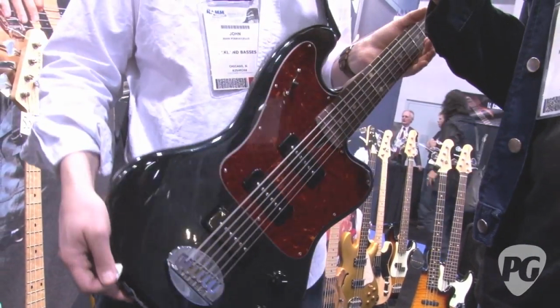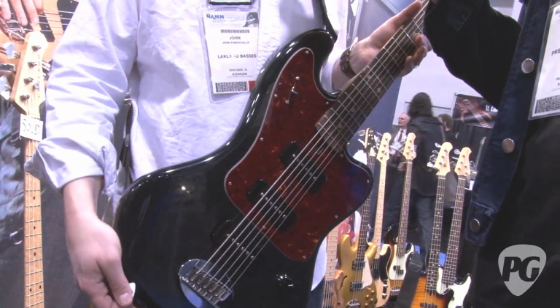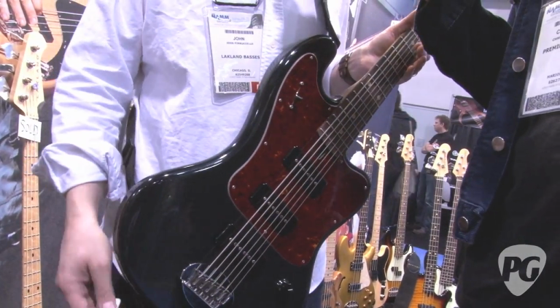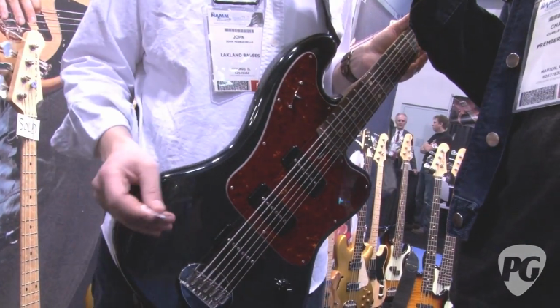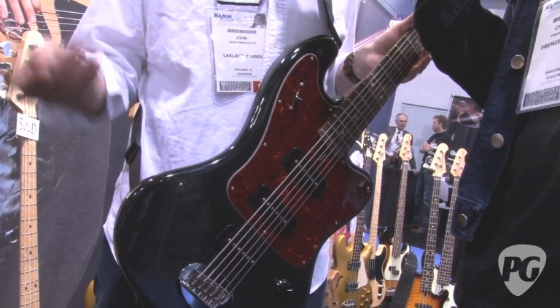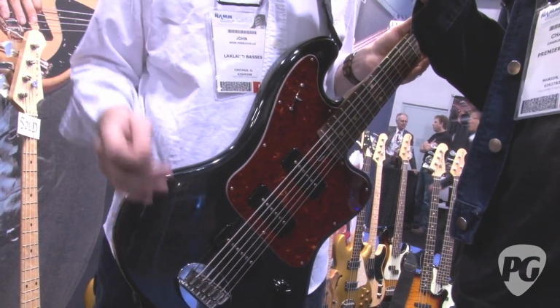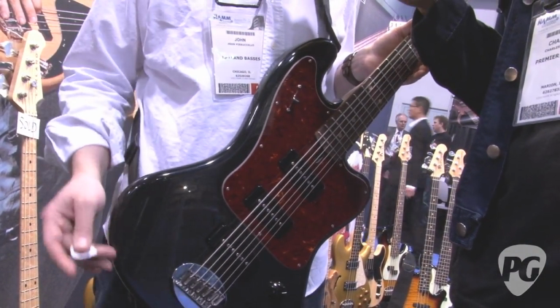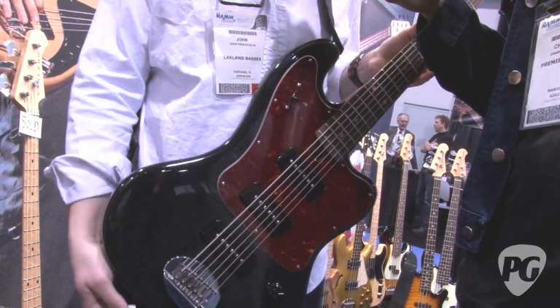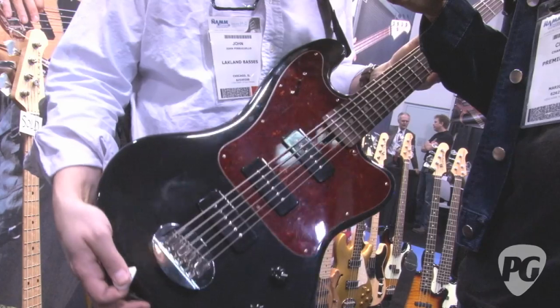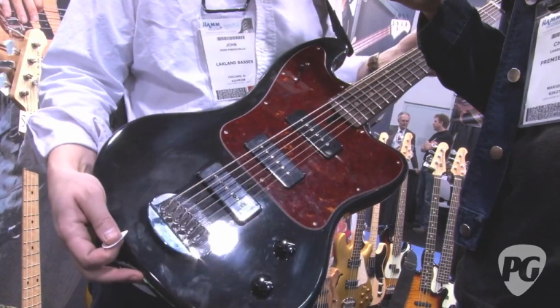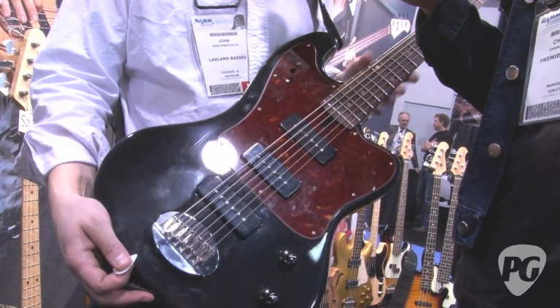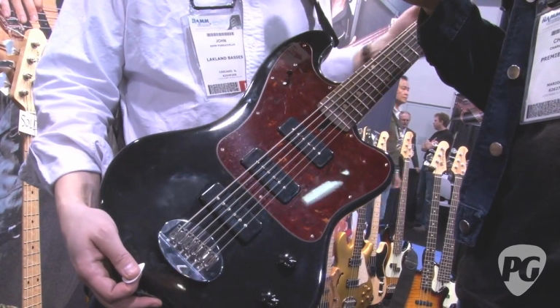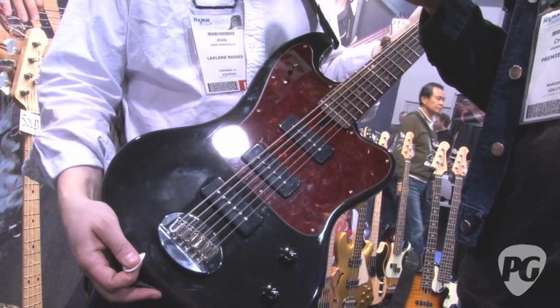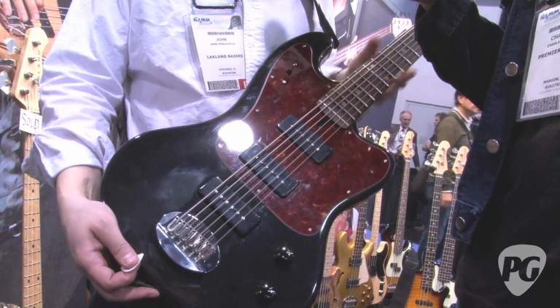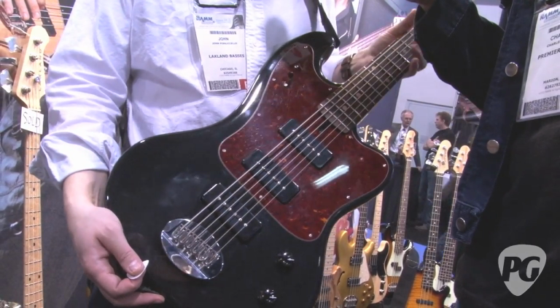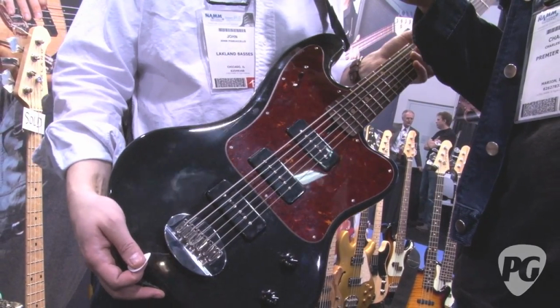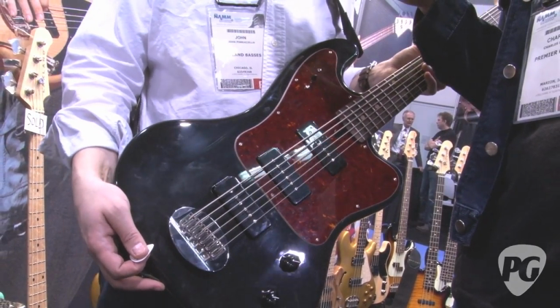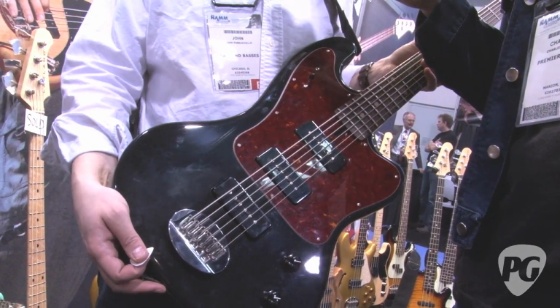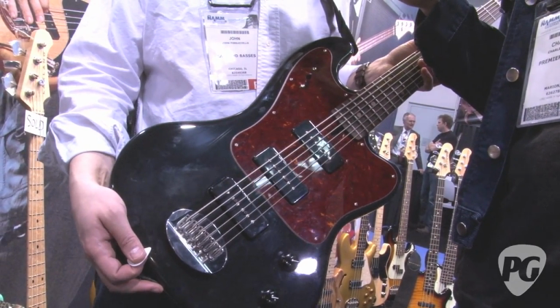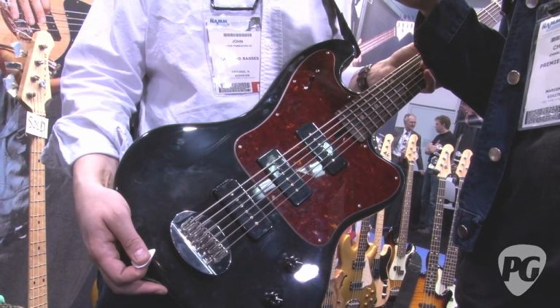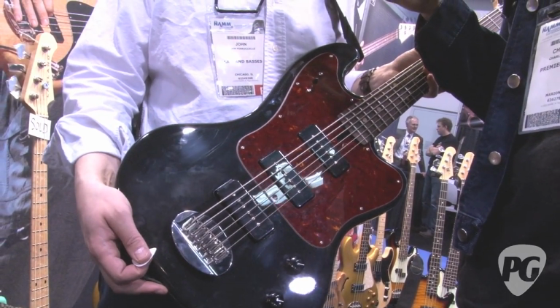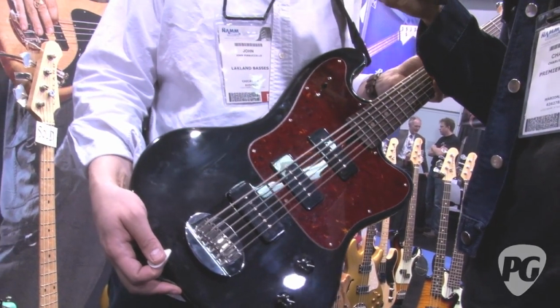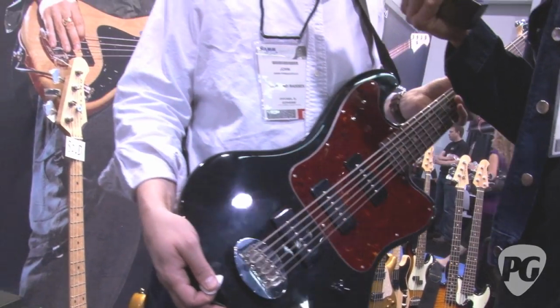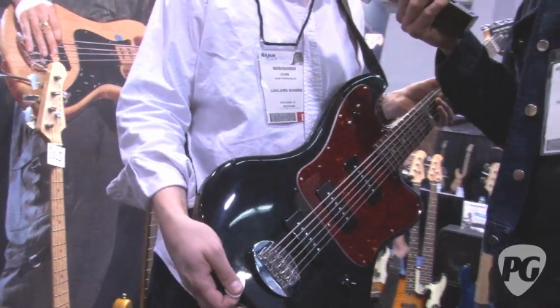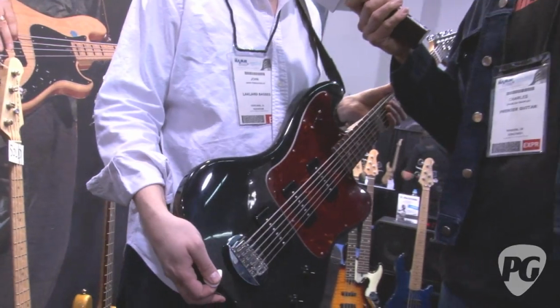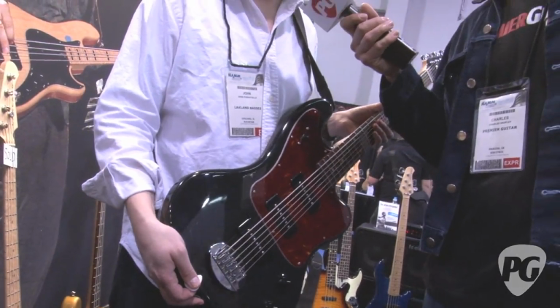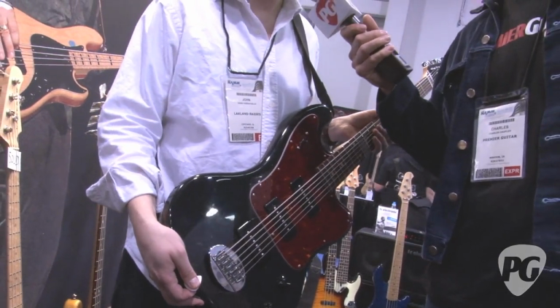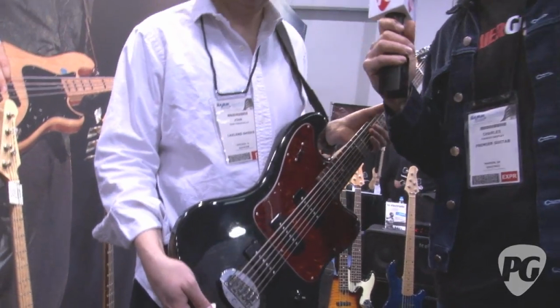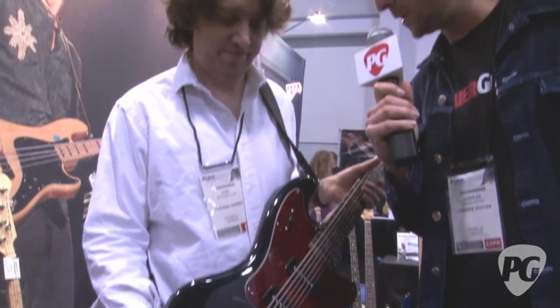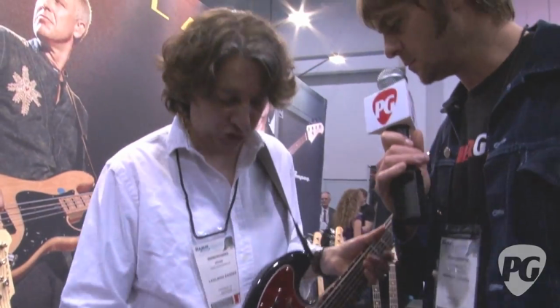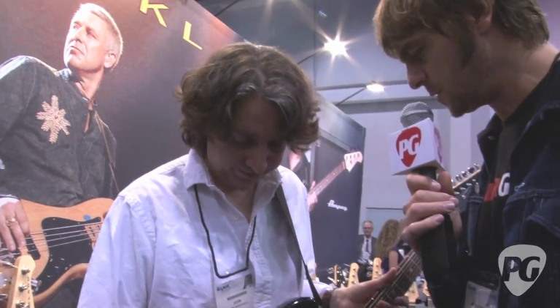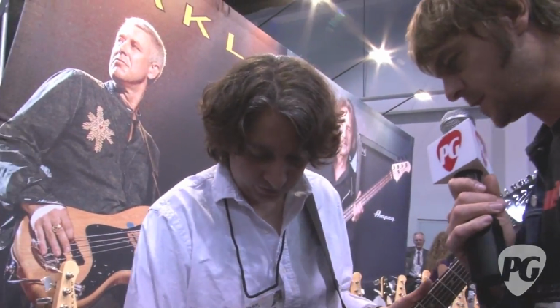It'll be out in June of this year. We've got a couple of little tweaks that we're doing to the neck taper, but it'll be in our mid-year catalog. Do you want to play it a bit and let us hear what it sounds like?